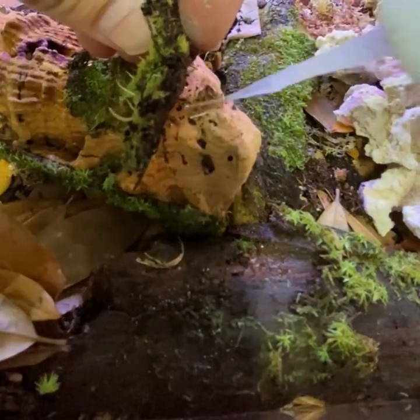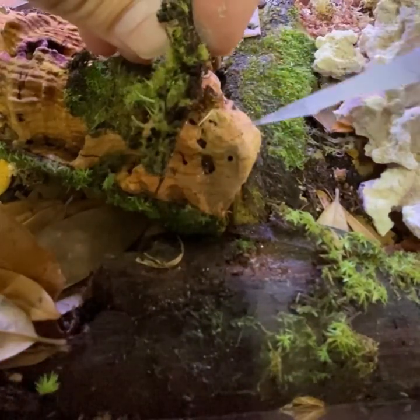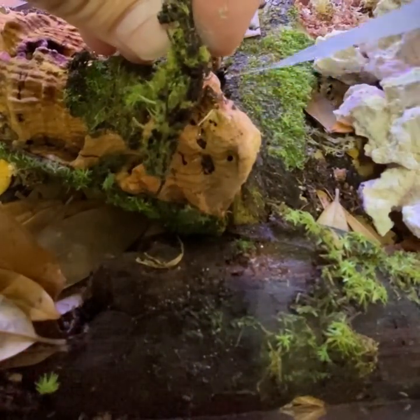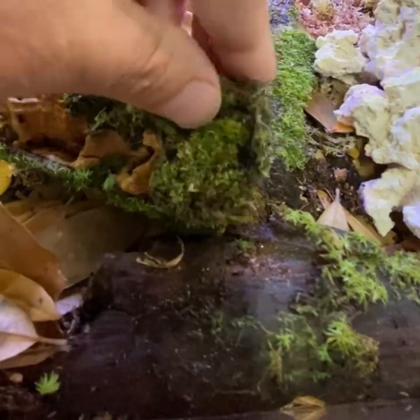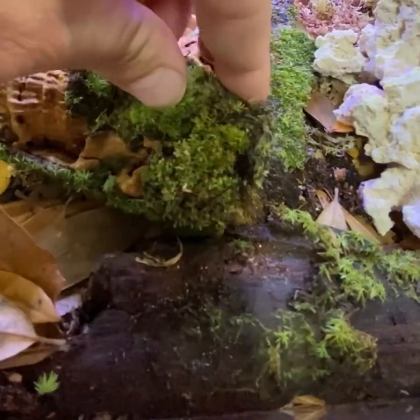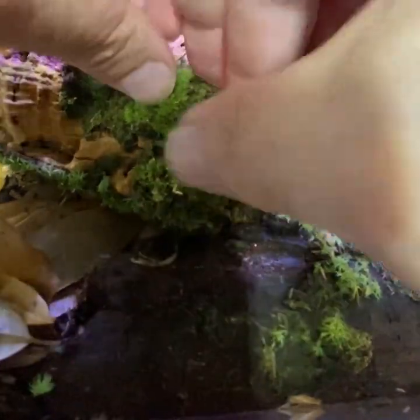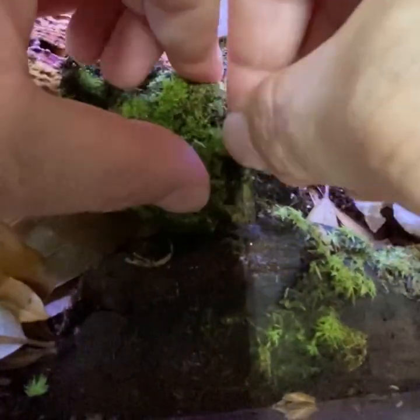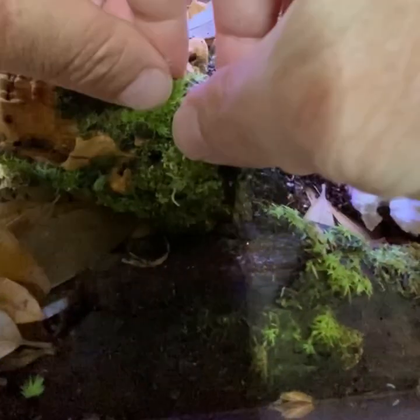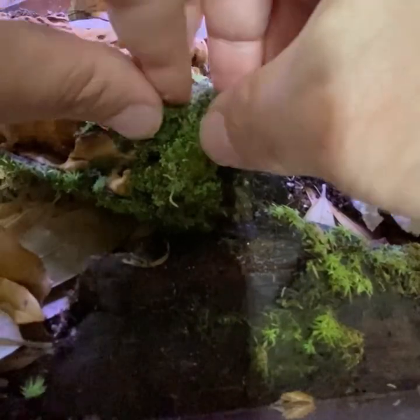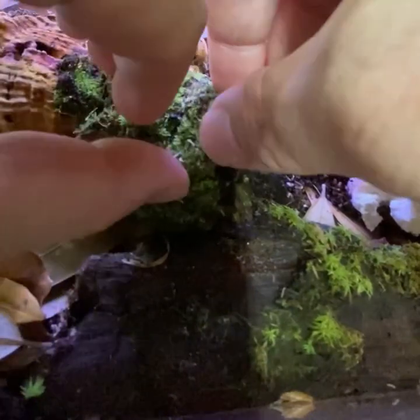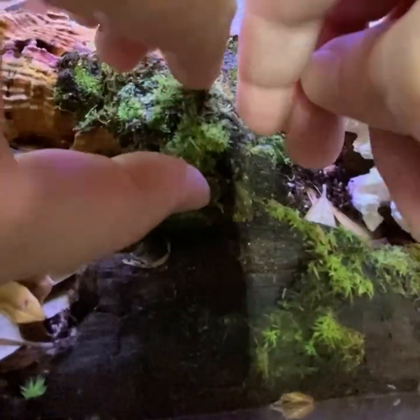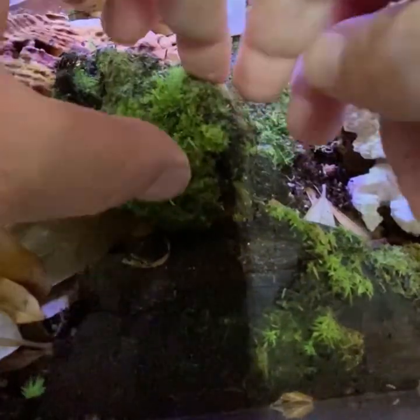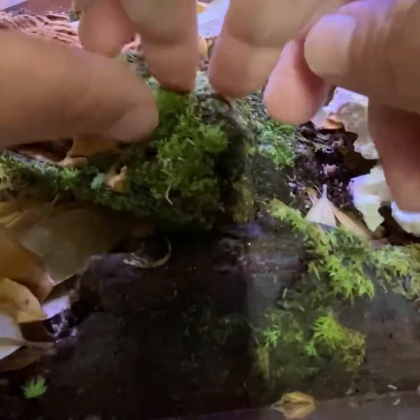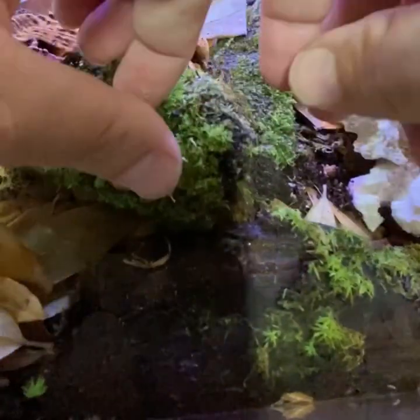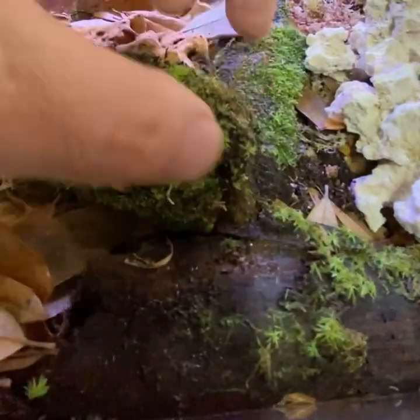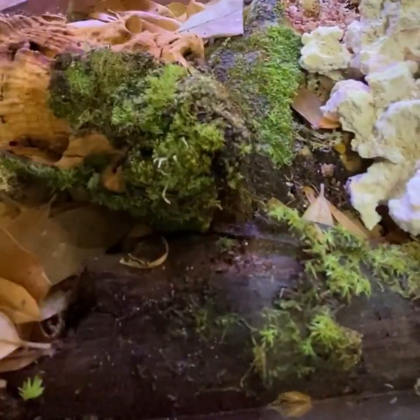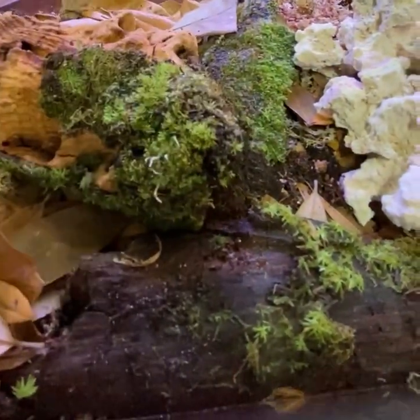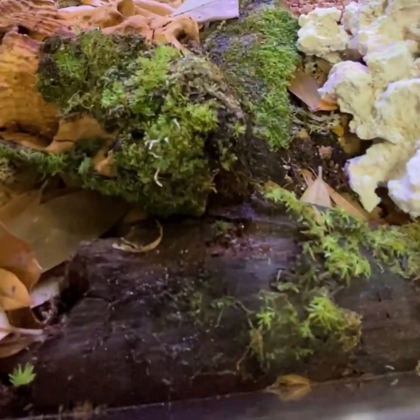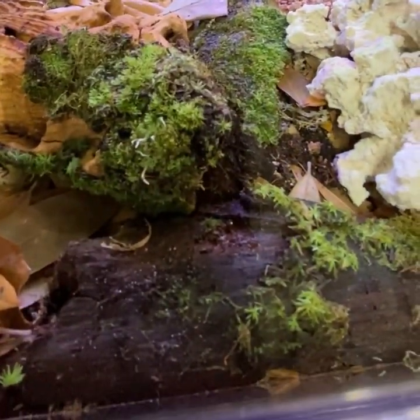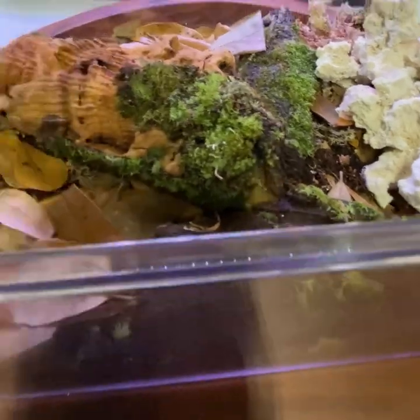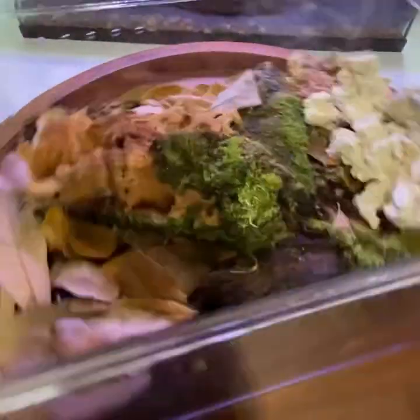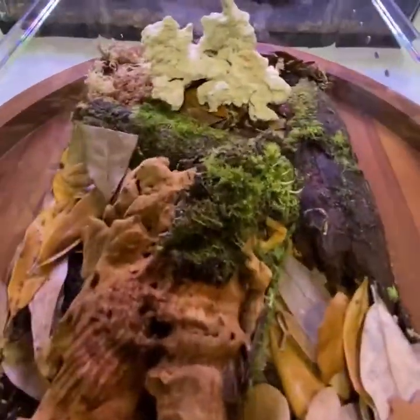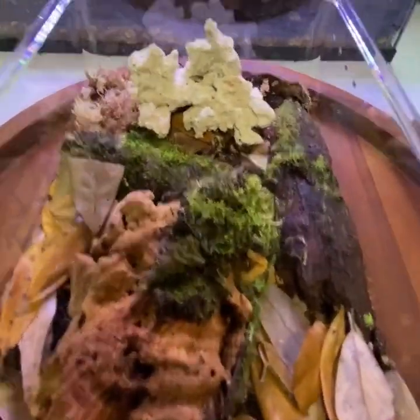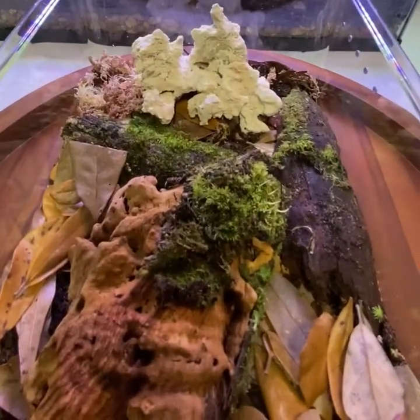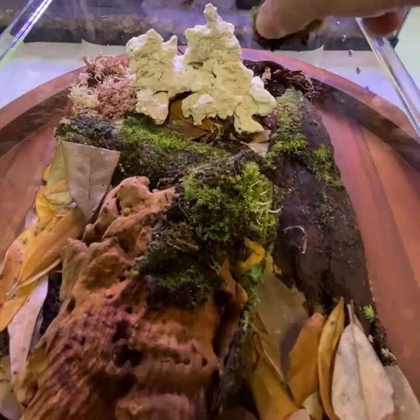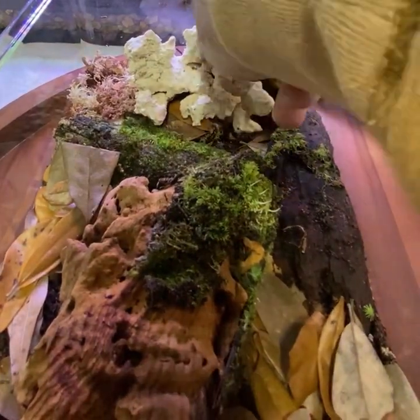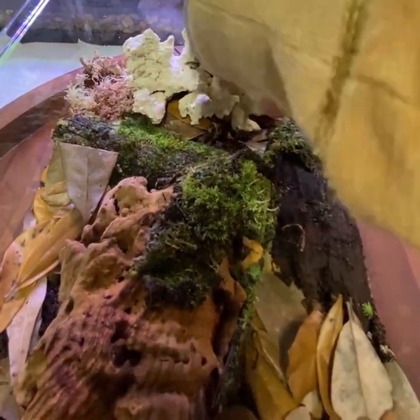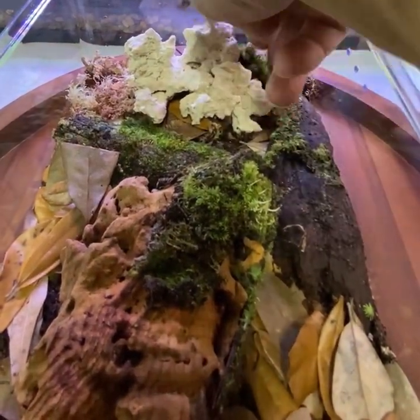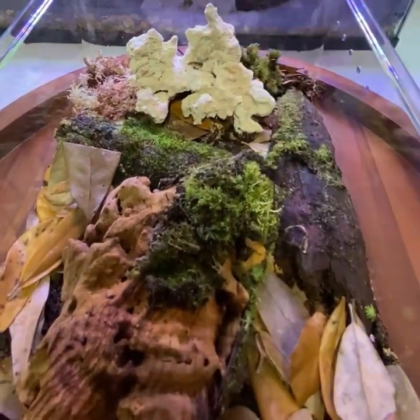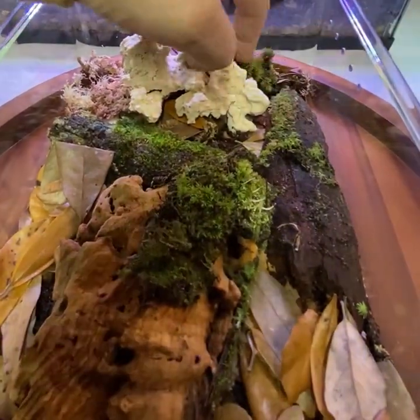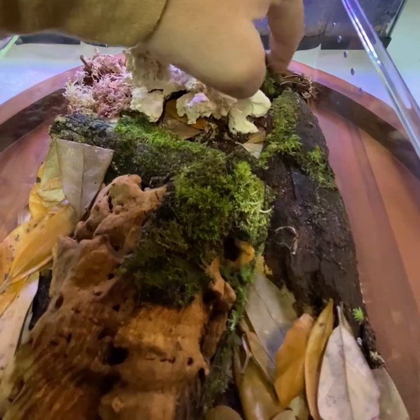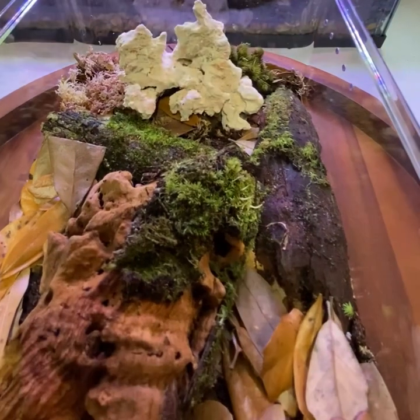Once this final piece of moss is attached to the cork bark, we can get back to finishing up the rest of the setup. To blend everything together, I'll add additional pieces of moss towards the wet side.